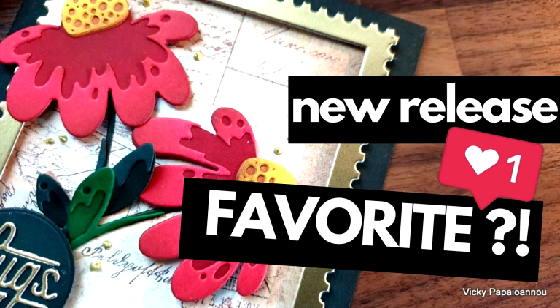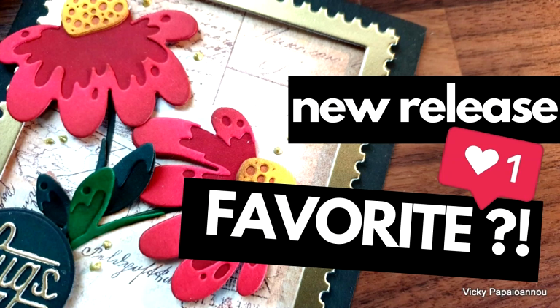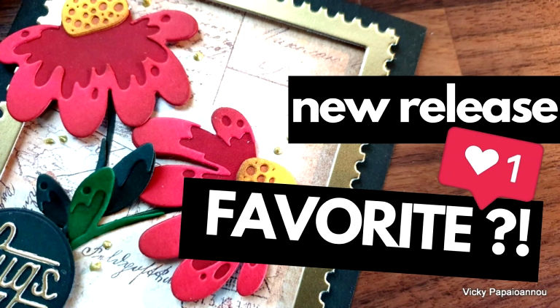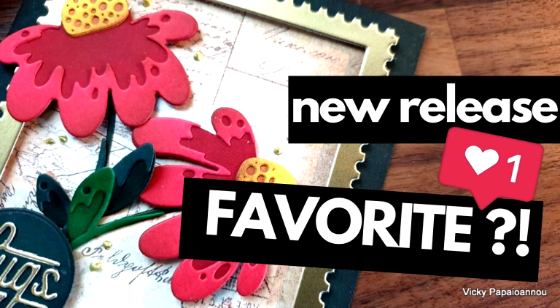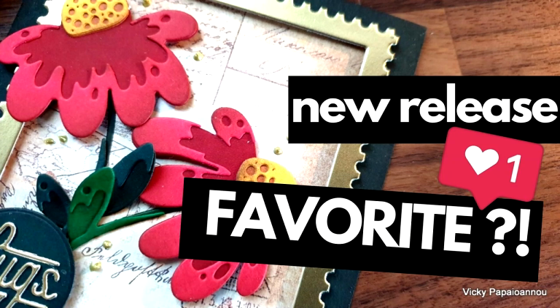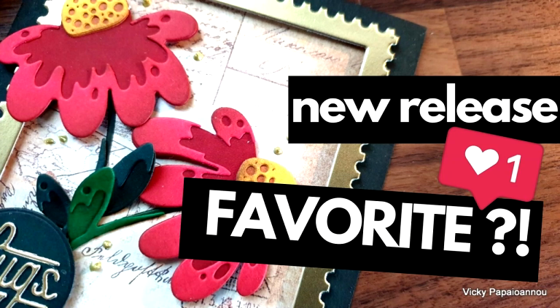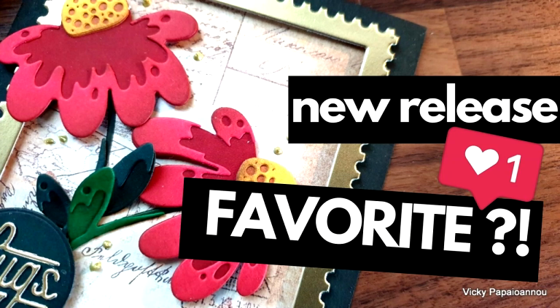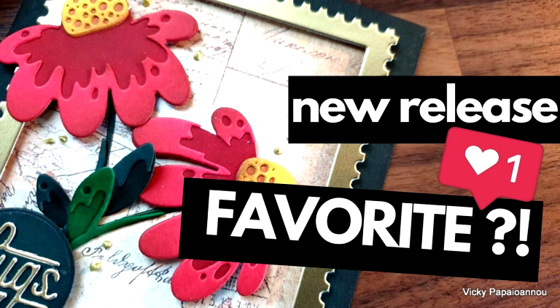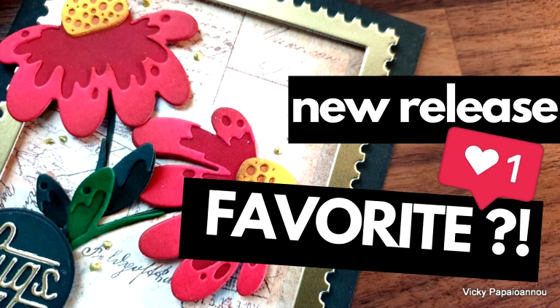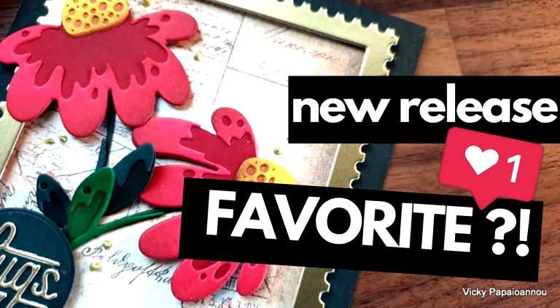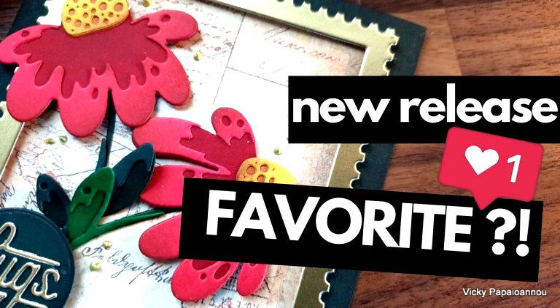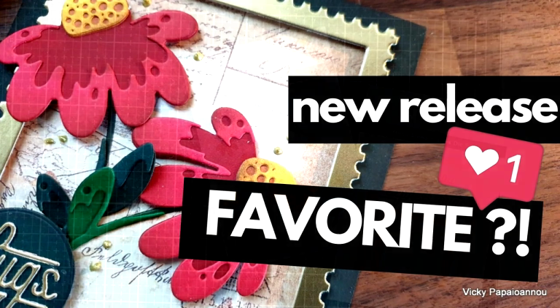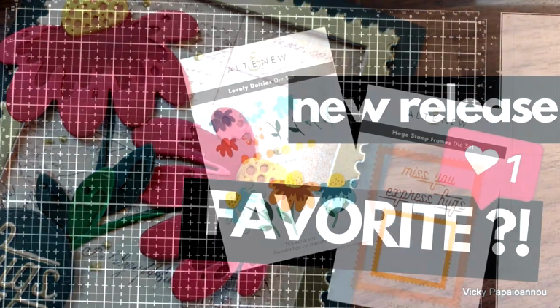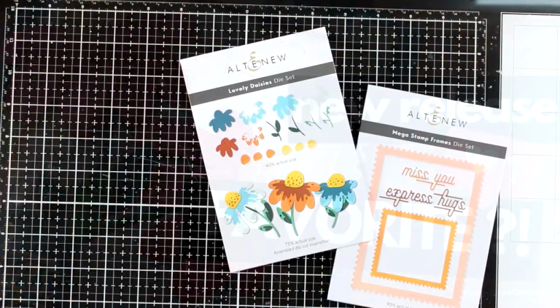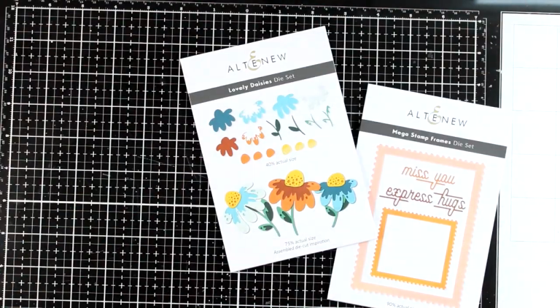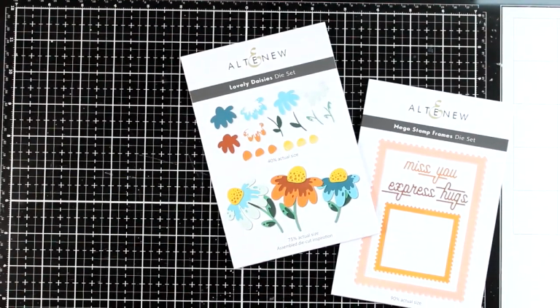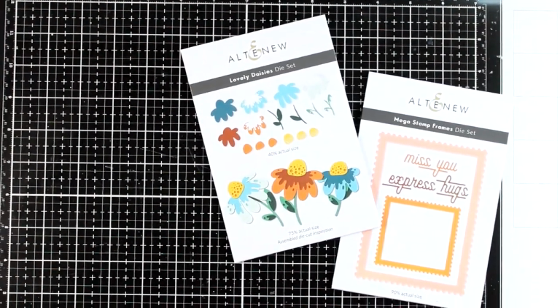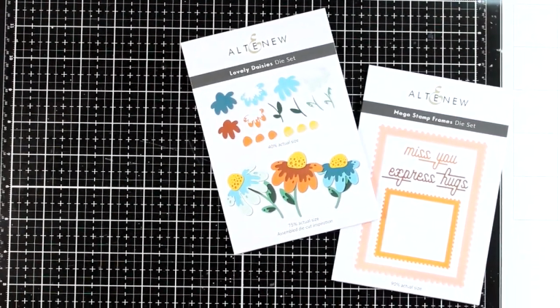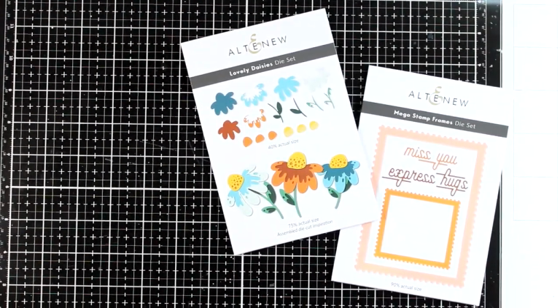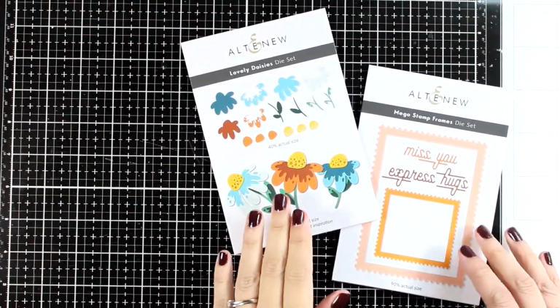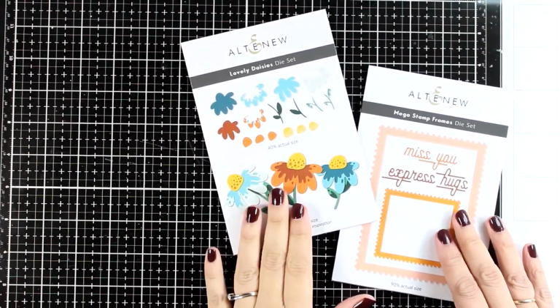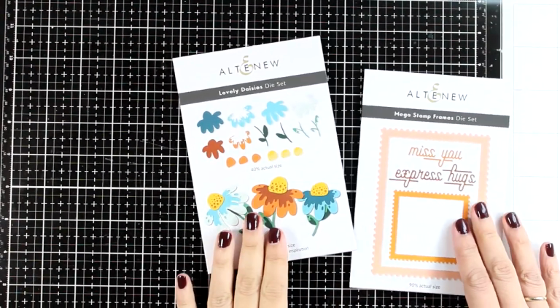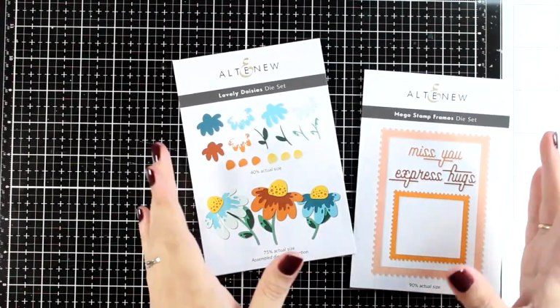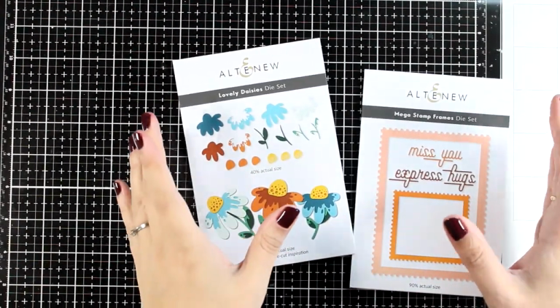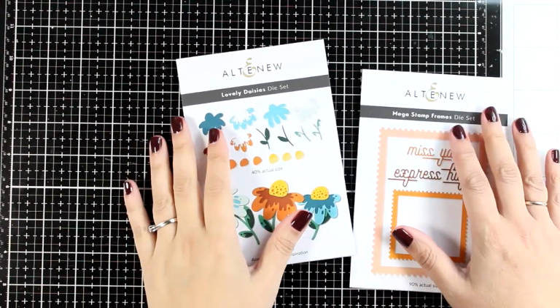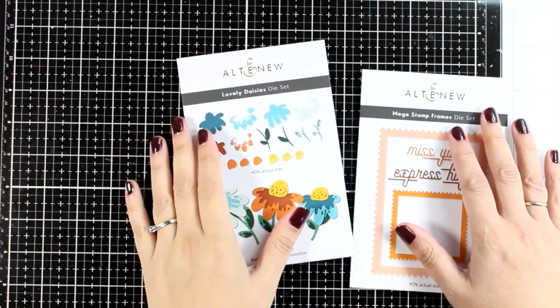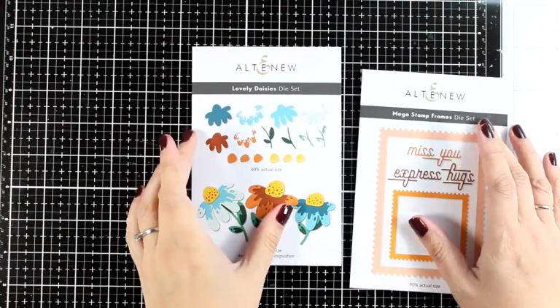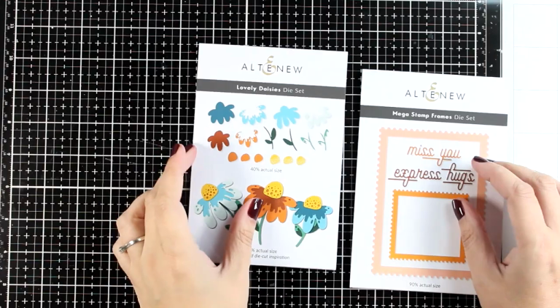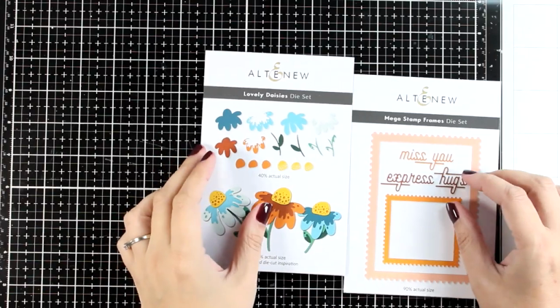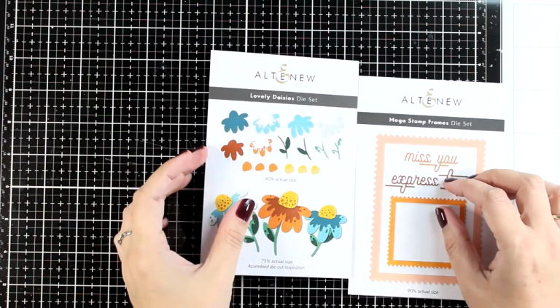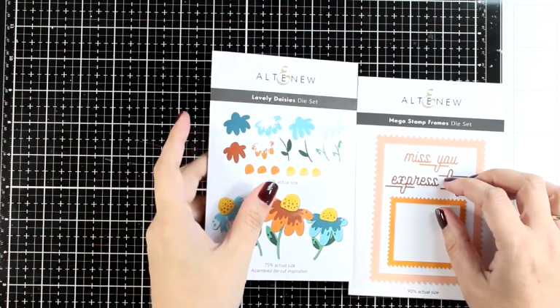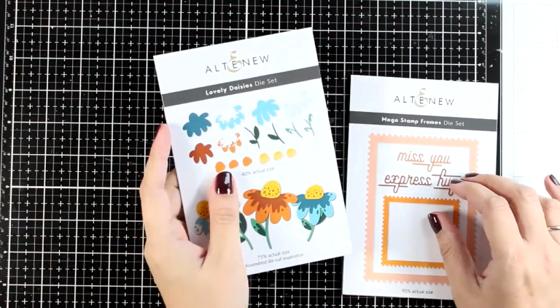Hi and welcome back to another card making video. Today we have a new release by Altenew and this is part of a blog hop - make sure to visit my blog to join the giveaways.